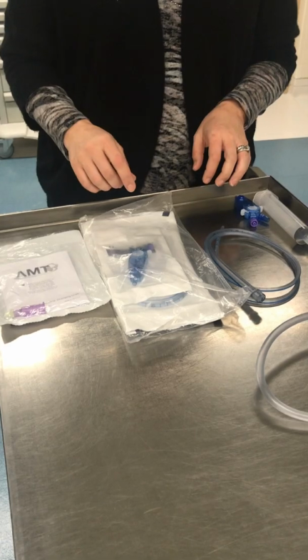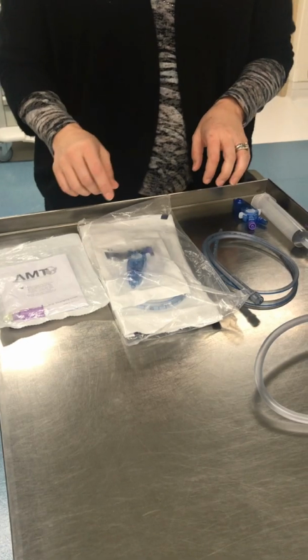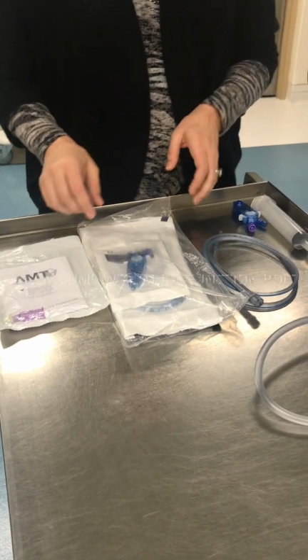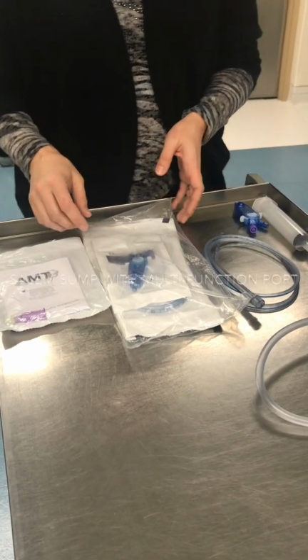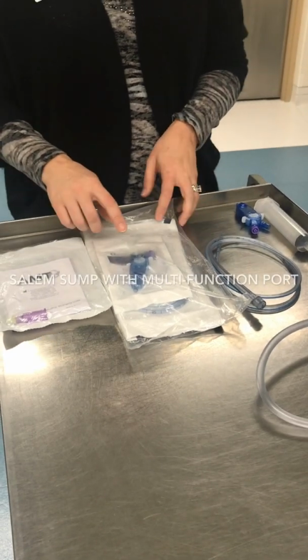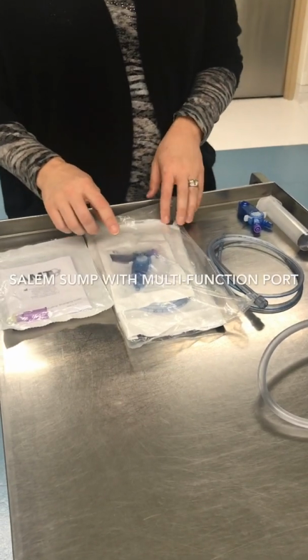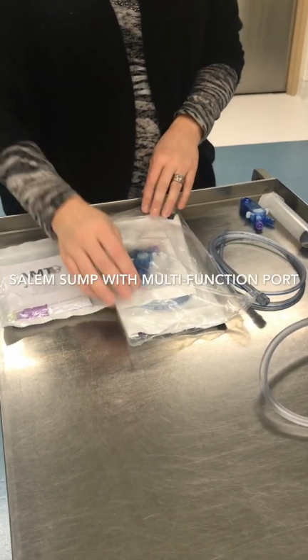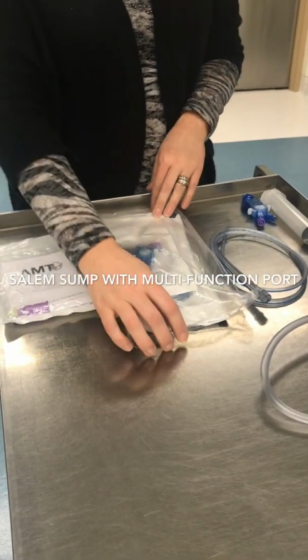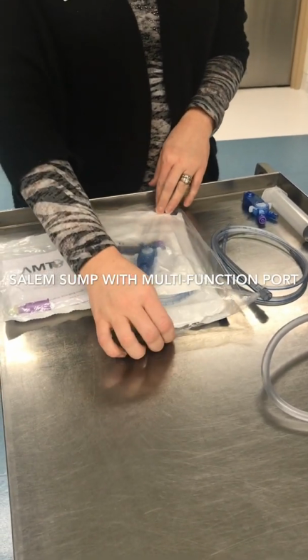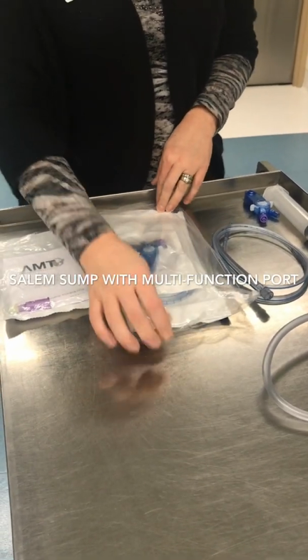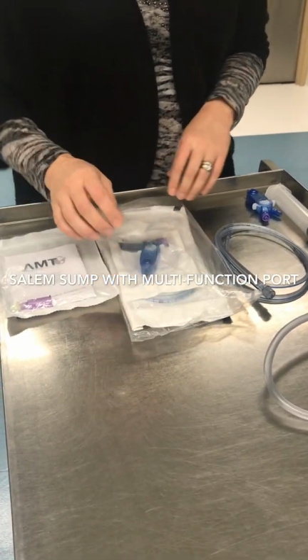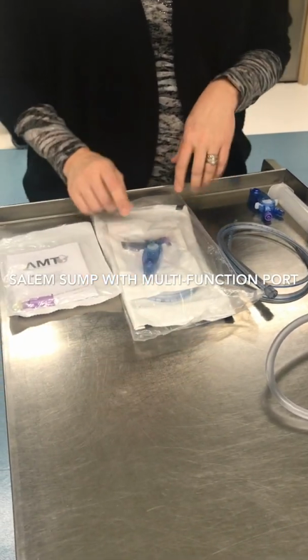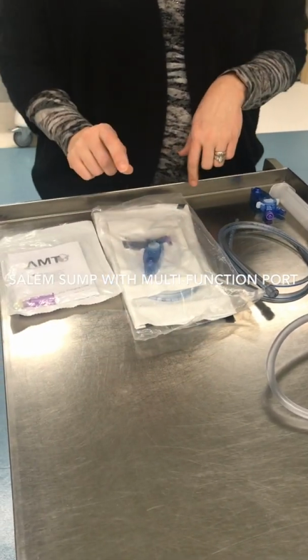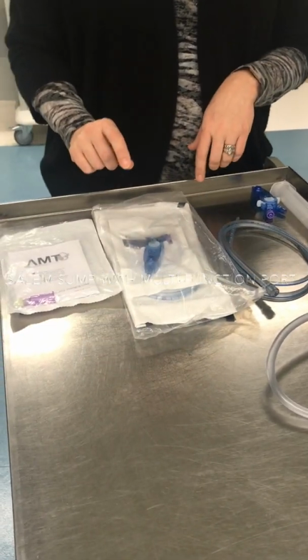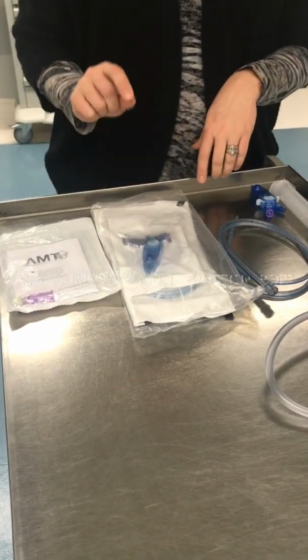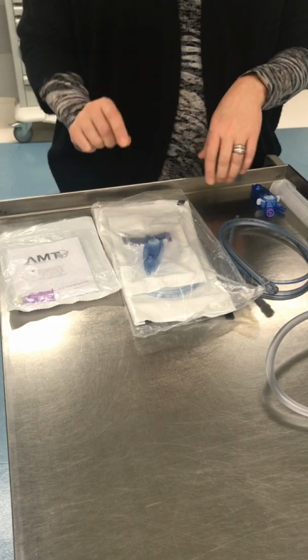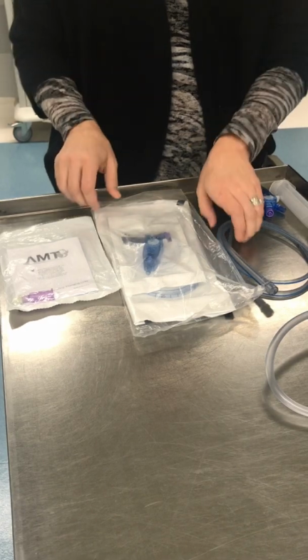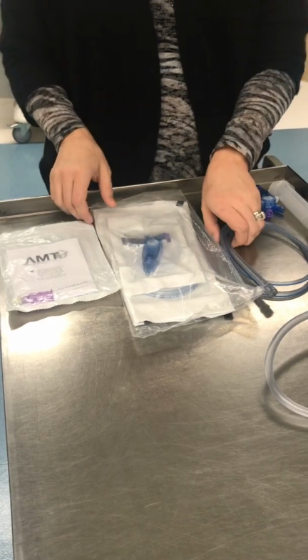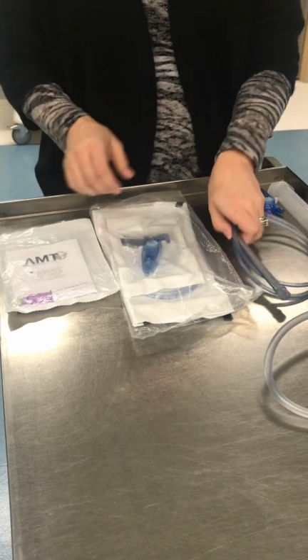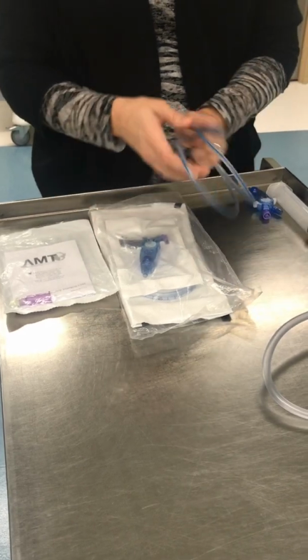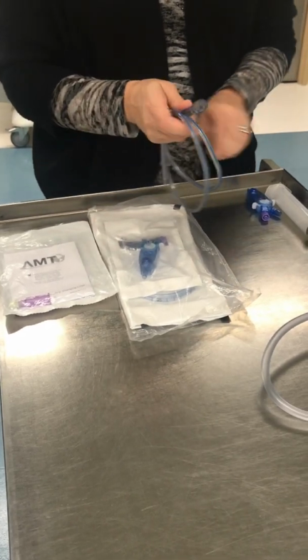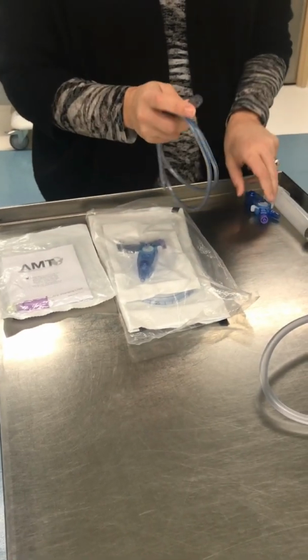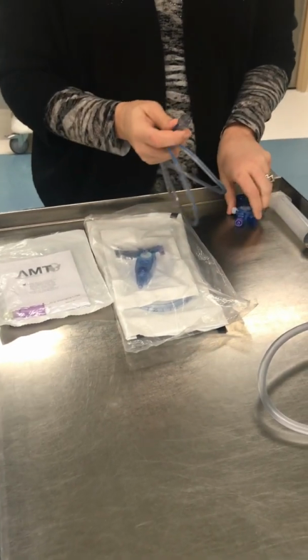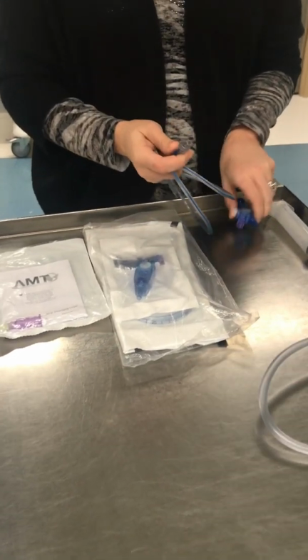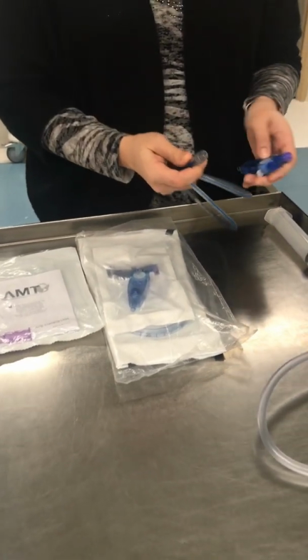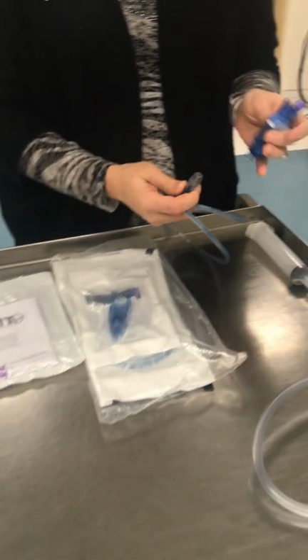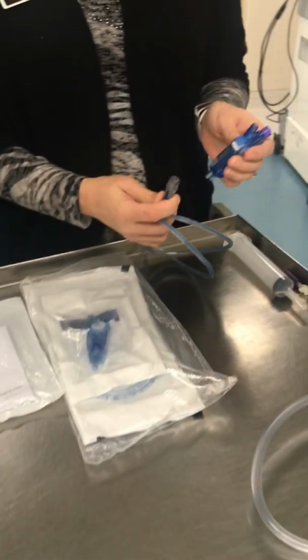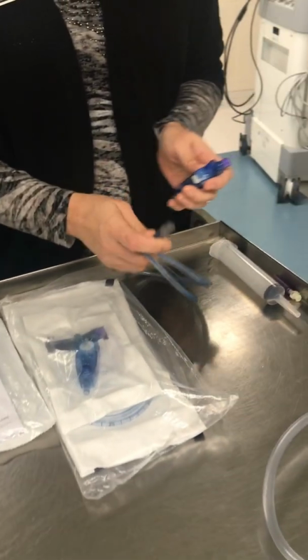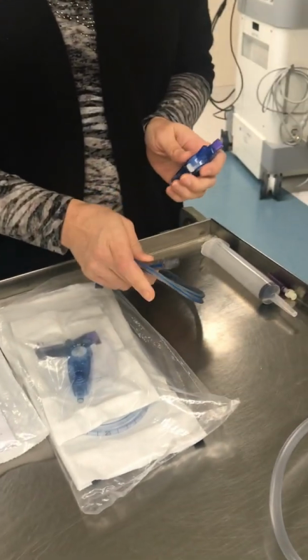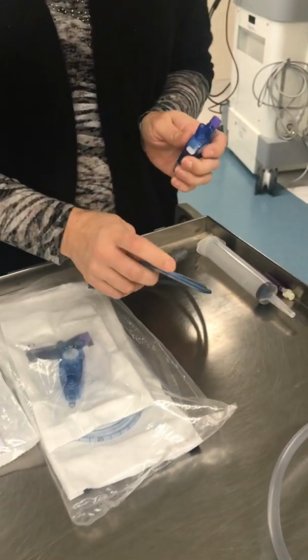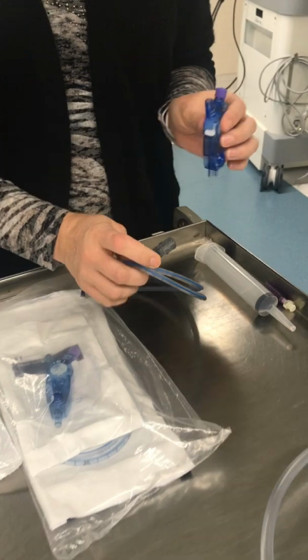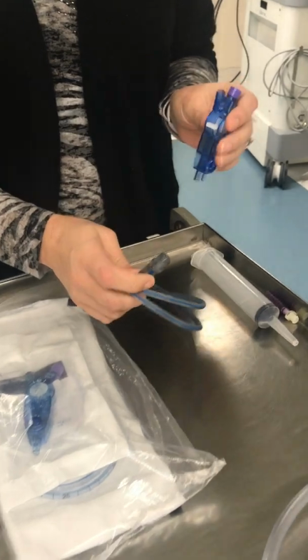We will be replacing our current Salem sump pumps with a multifunctional port Salem due to back orders. Here's the training video.